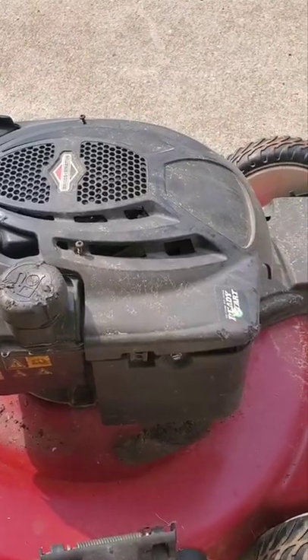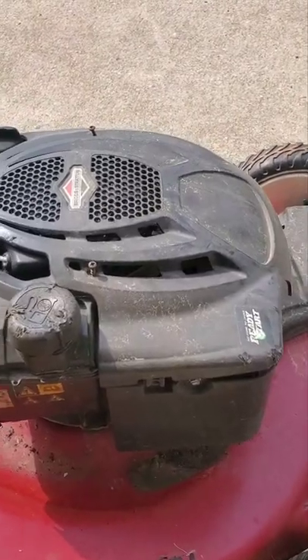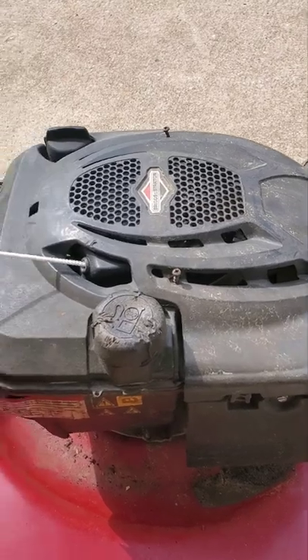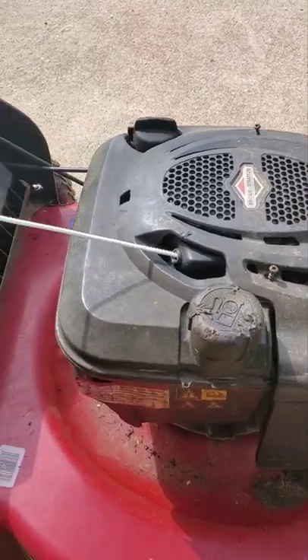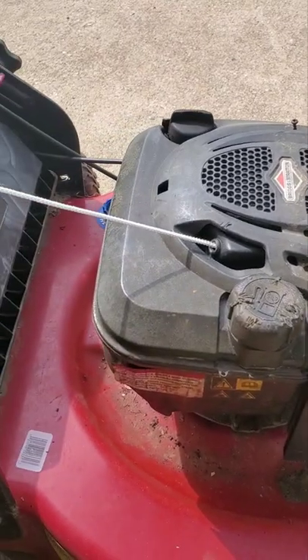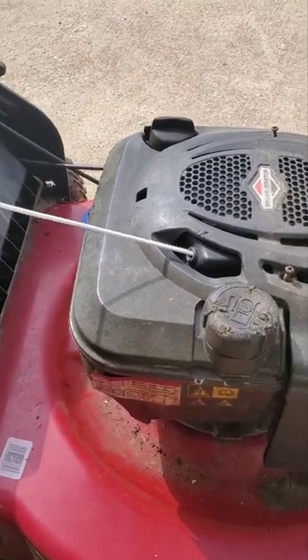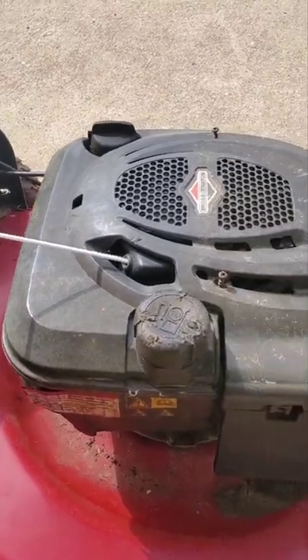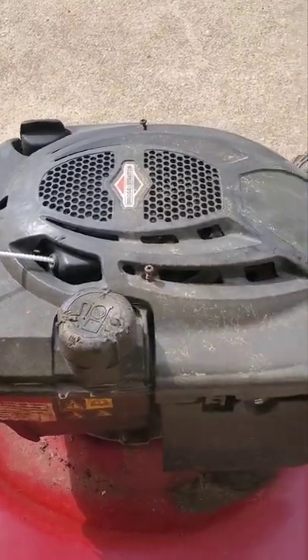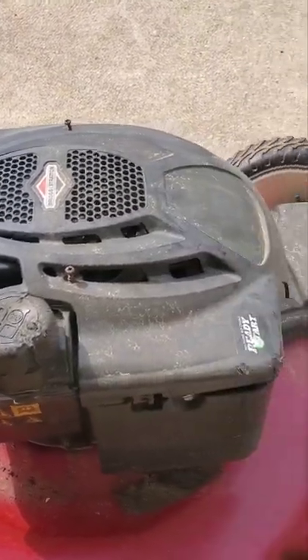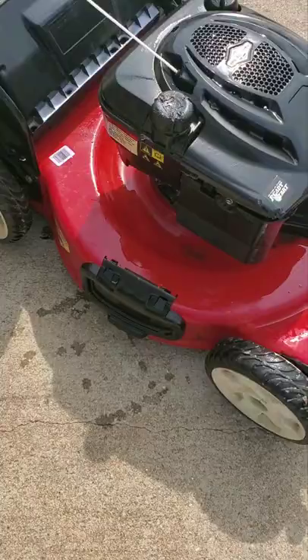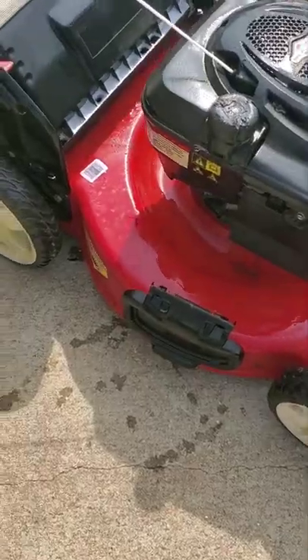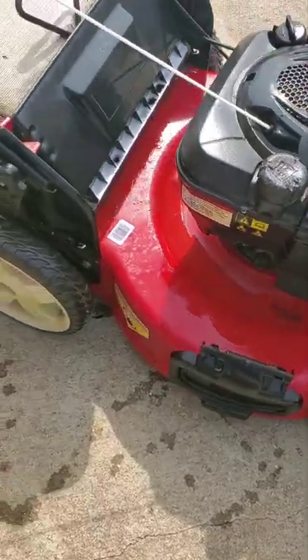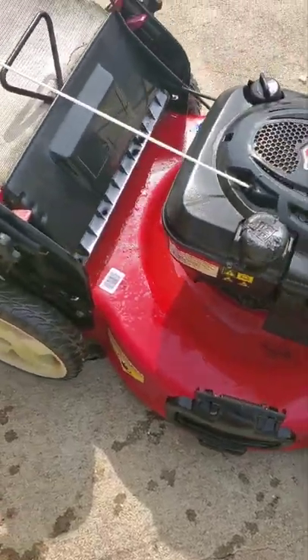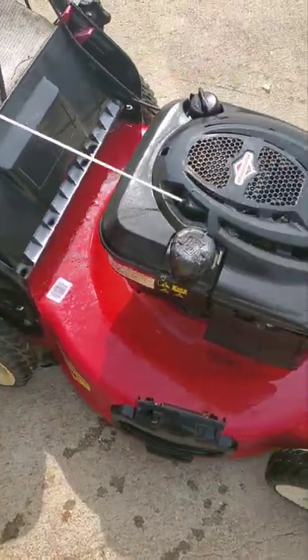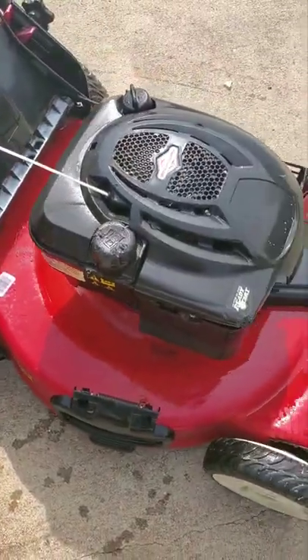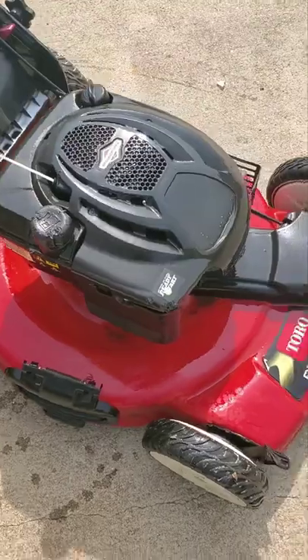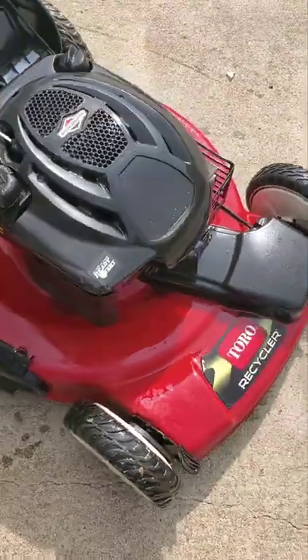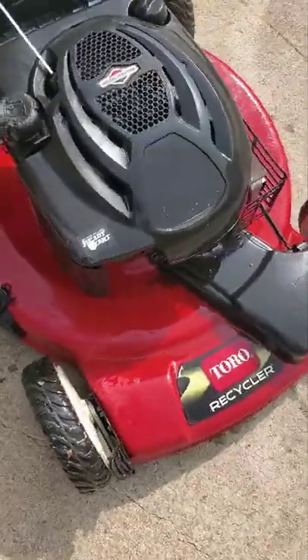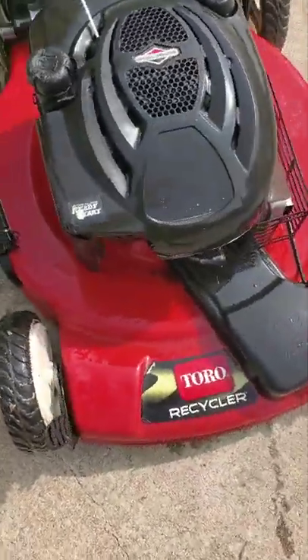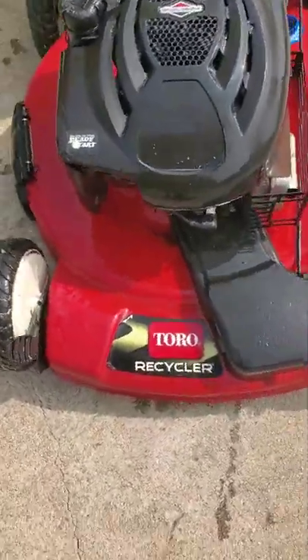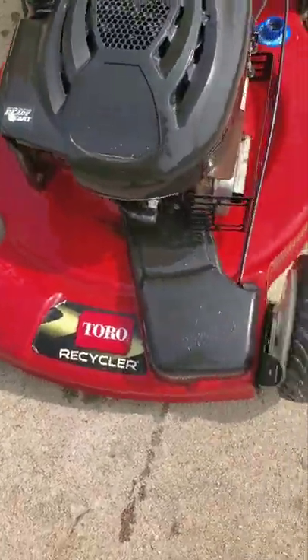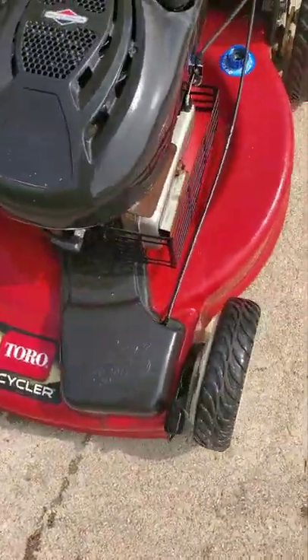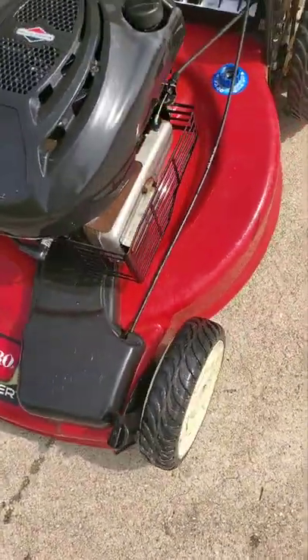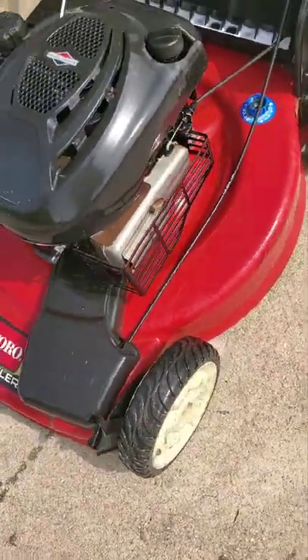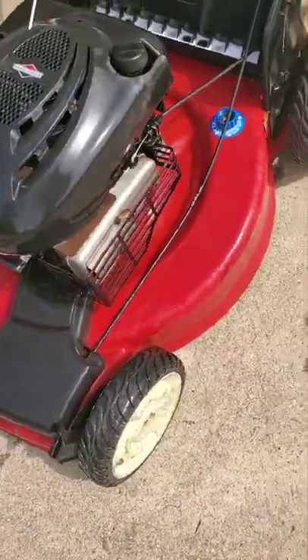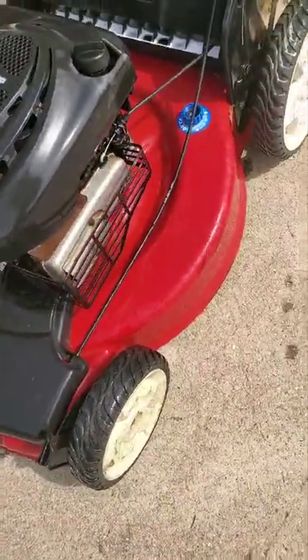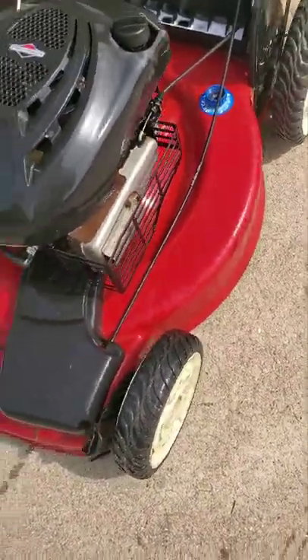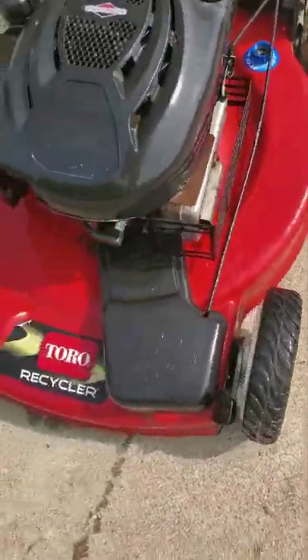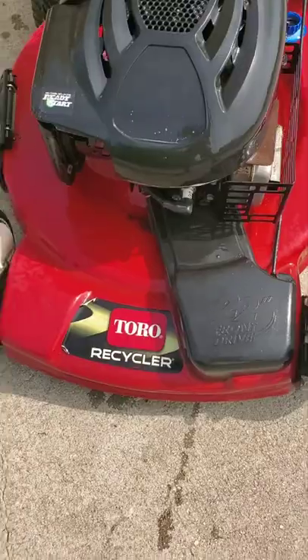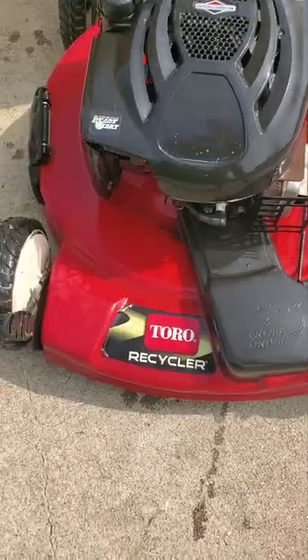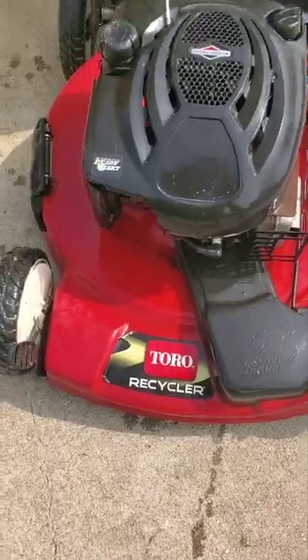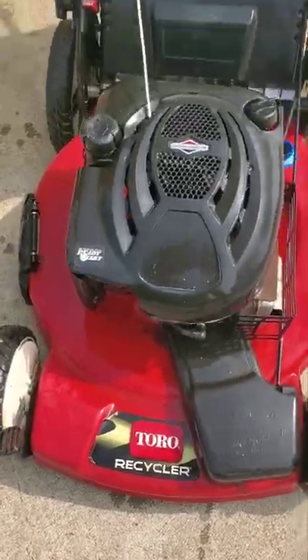Alright, everything's back together. I'm gonna crank her up in just a minute. I just washed and cleaned up, I'm about to pull her and see what she do — this thing is about 12 to 13 years old right here. Let's see the new cord.